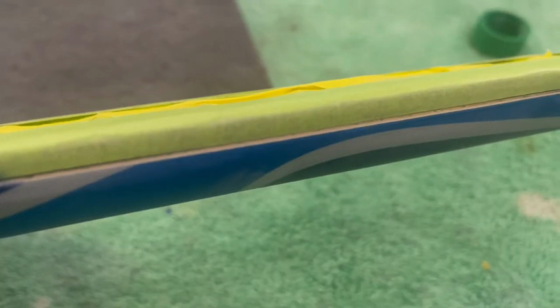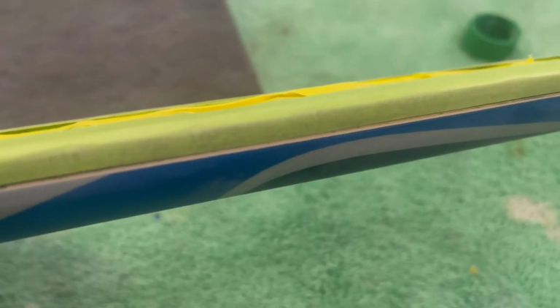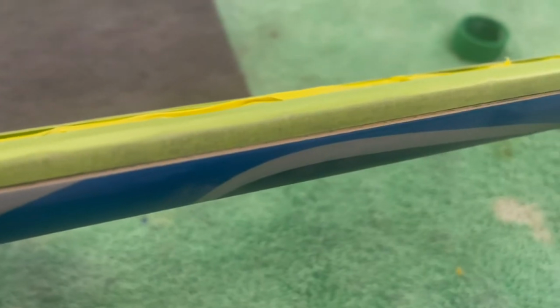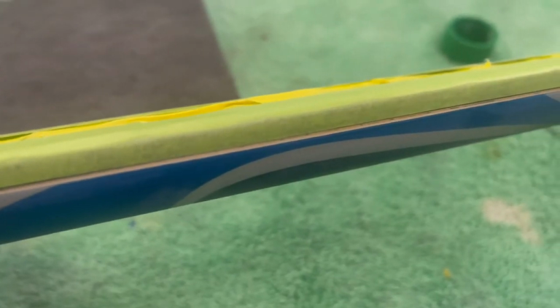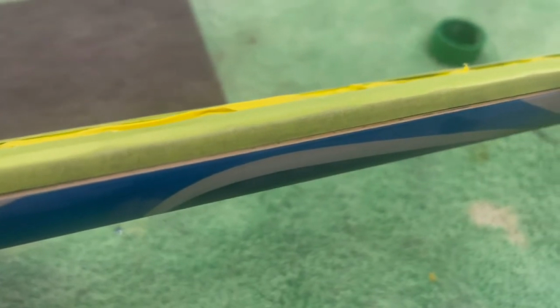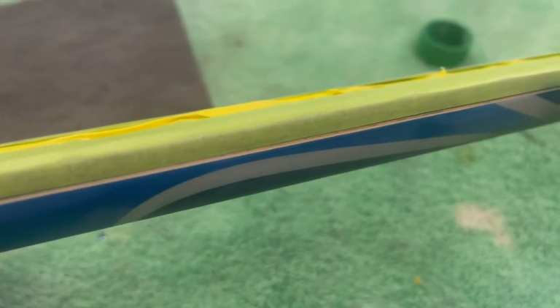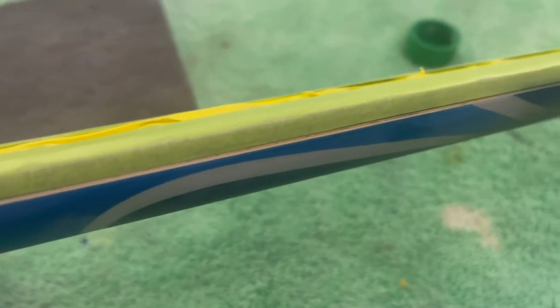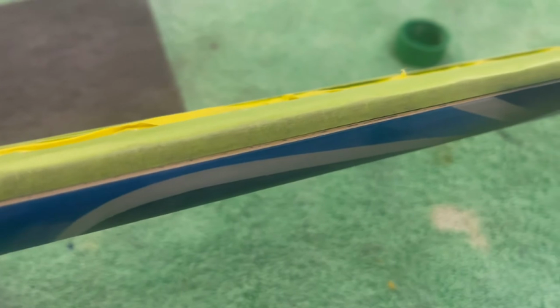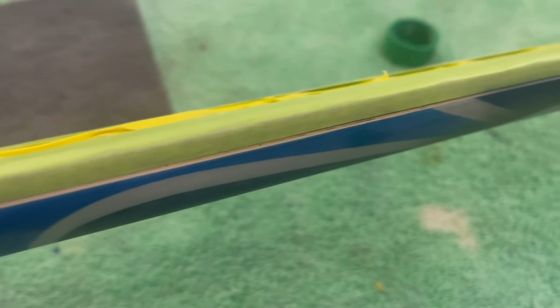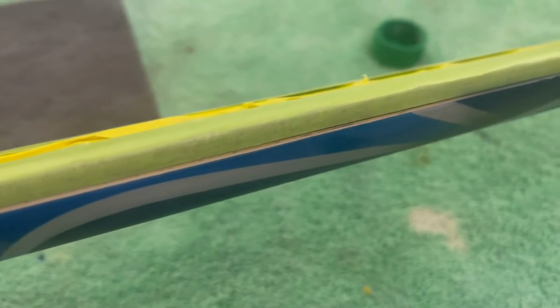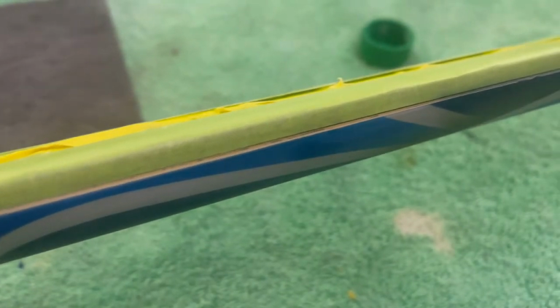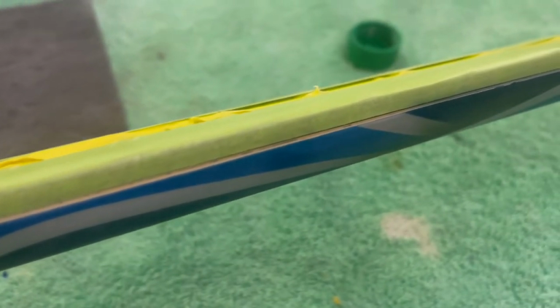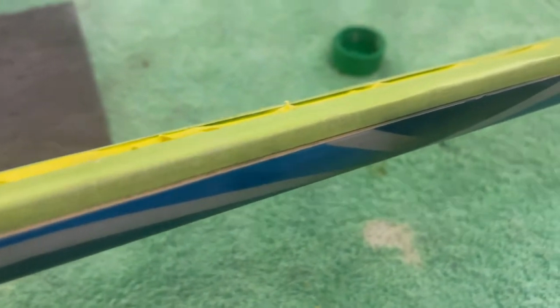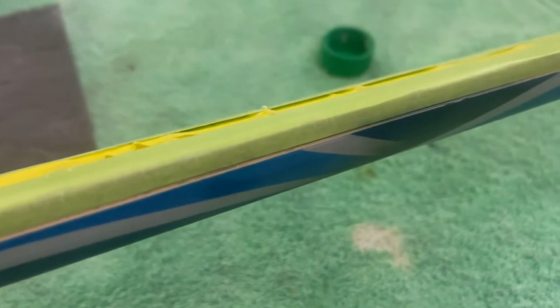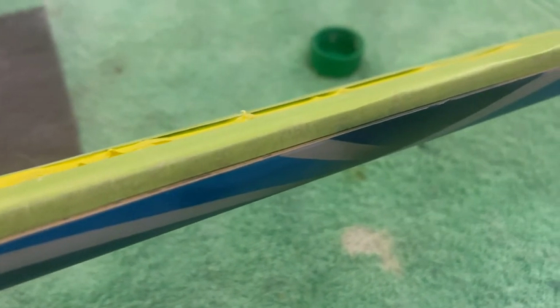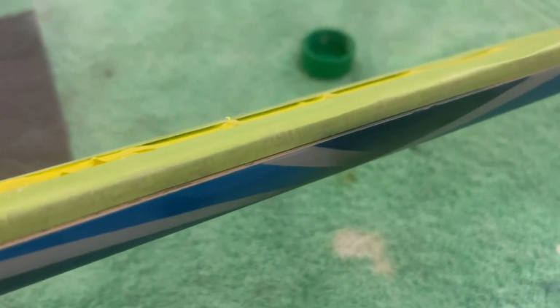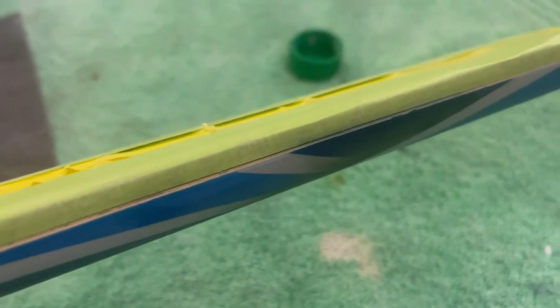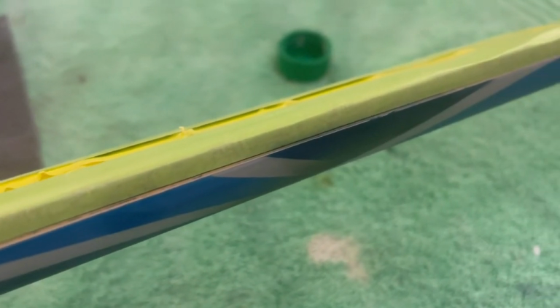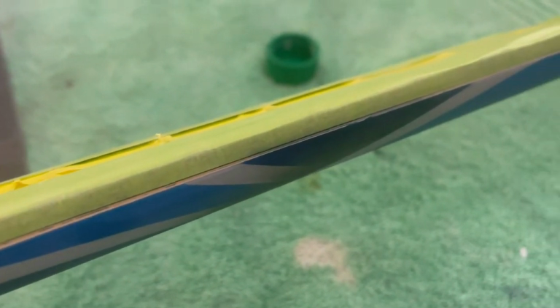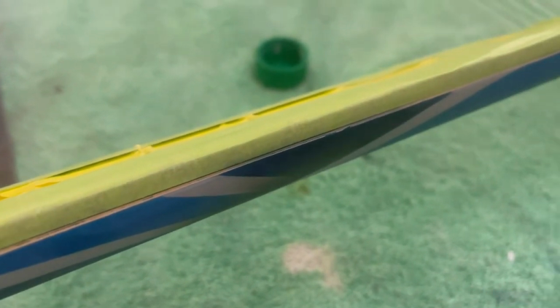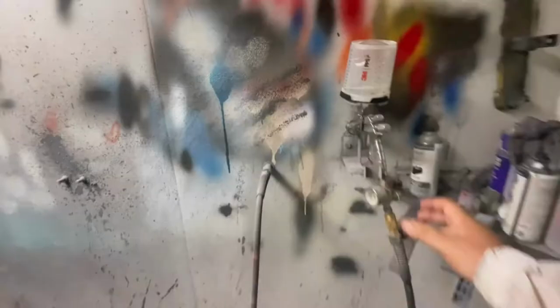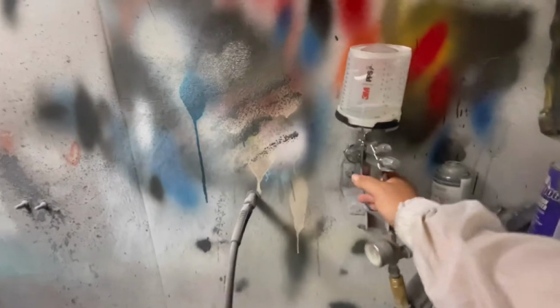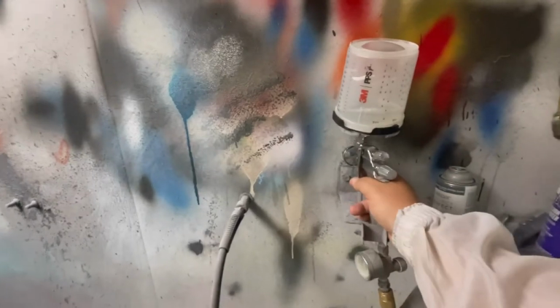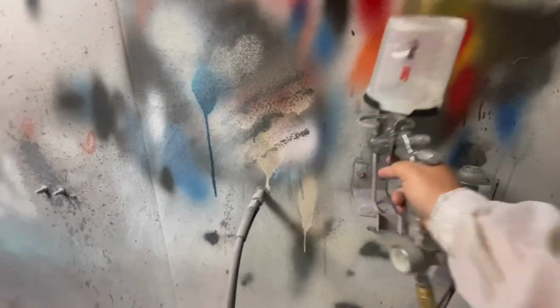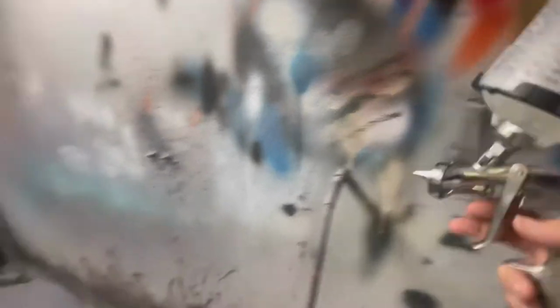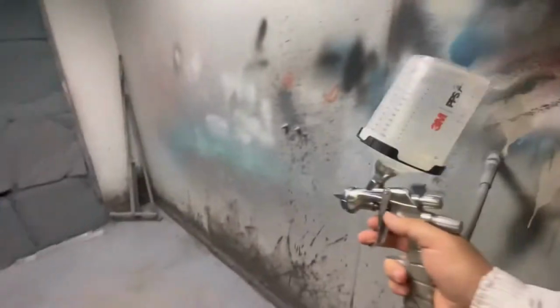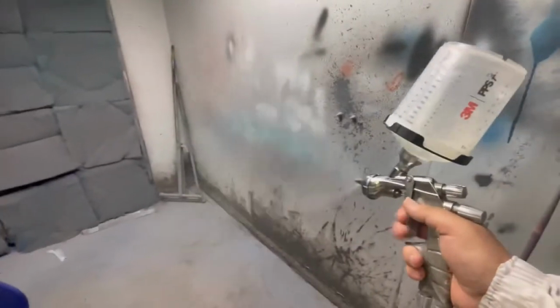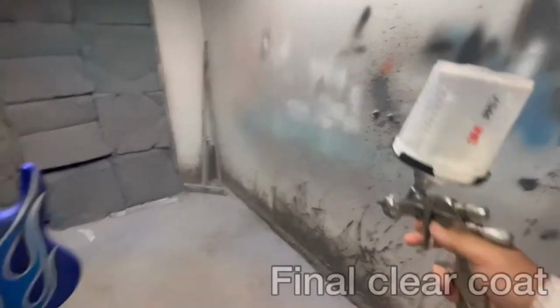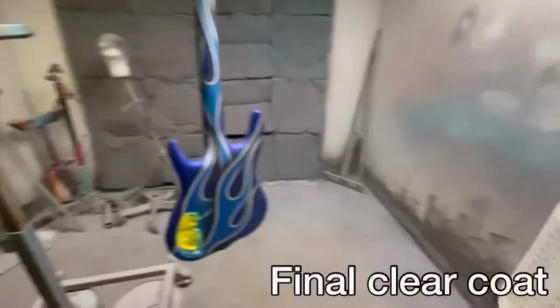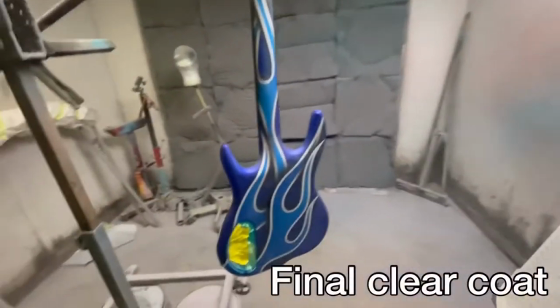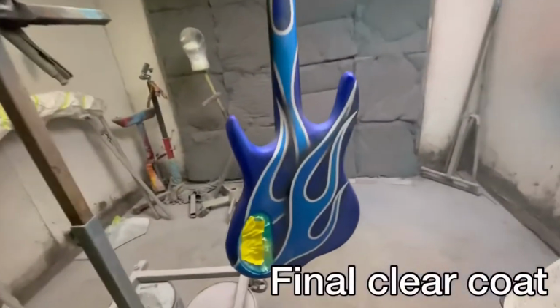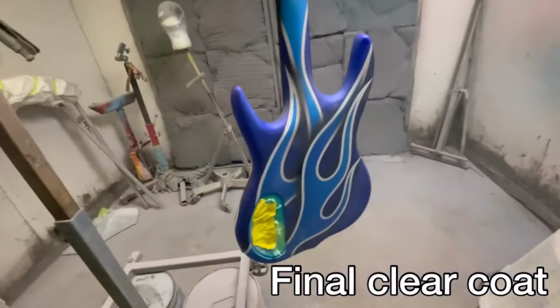Right here I went ahead and back-taped it again on the neck — you can see that's the original wood underneath. I'll sand it down, smooth it out, and do a light dusting of black so it fades into the fretboard.